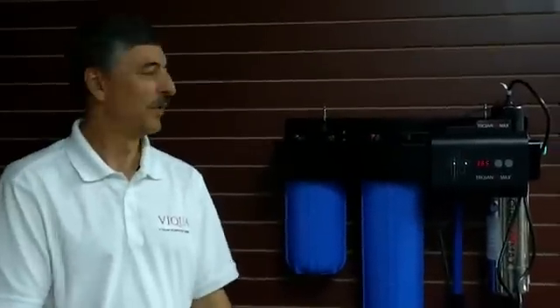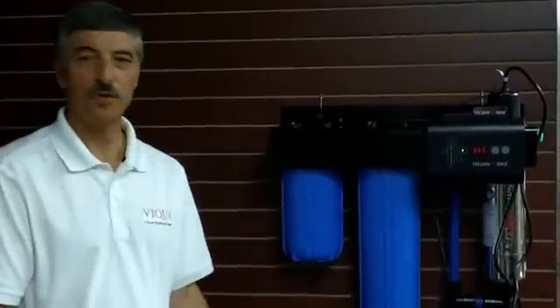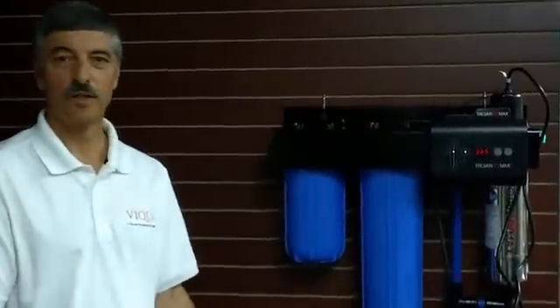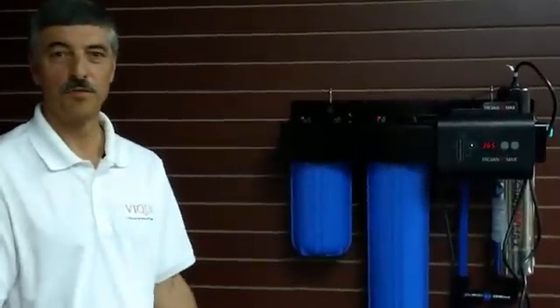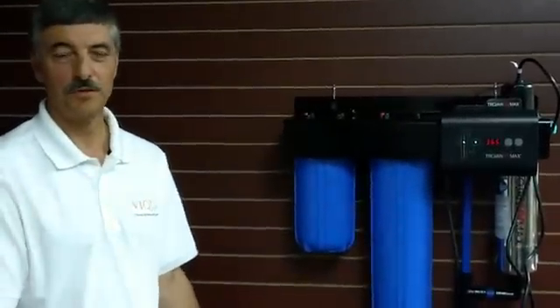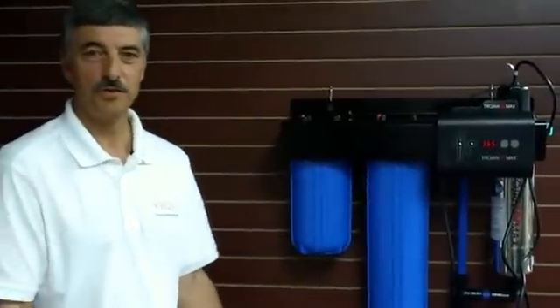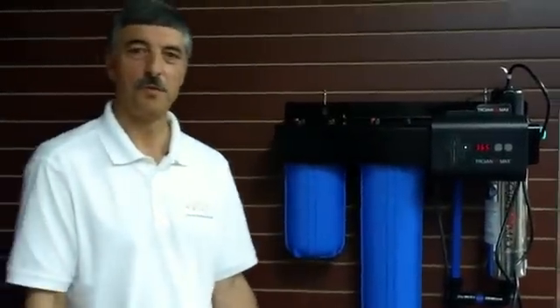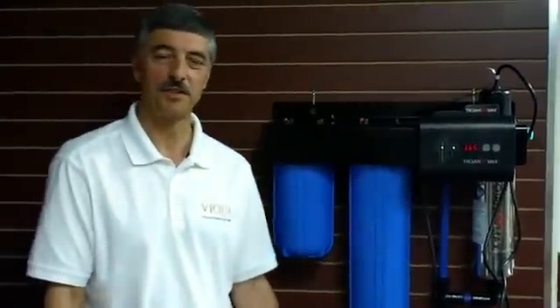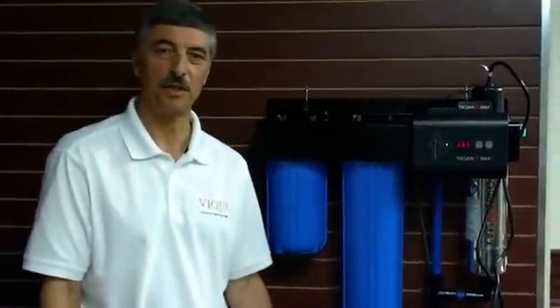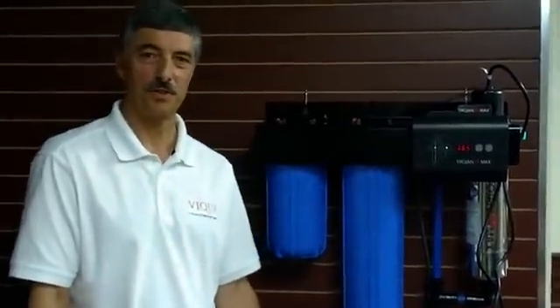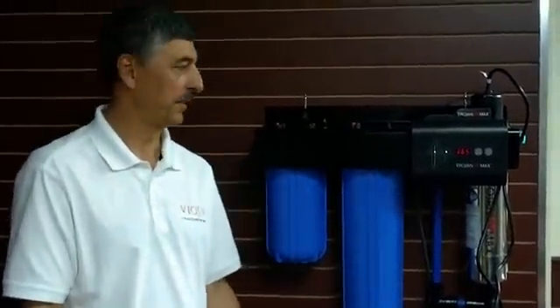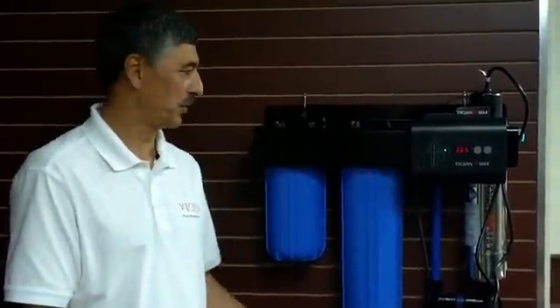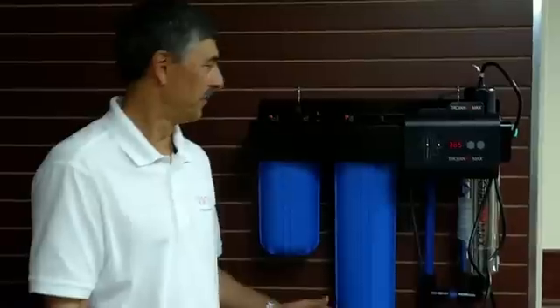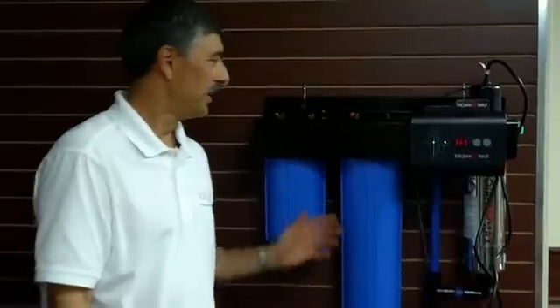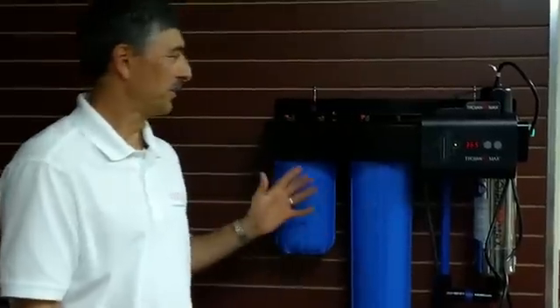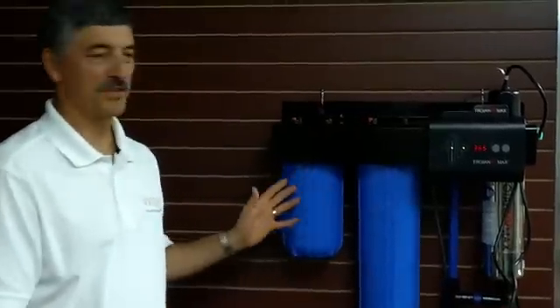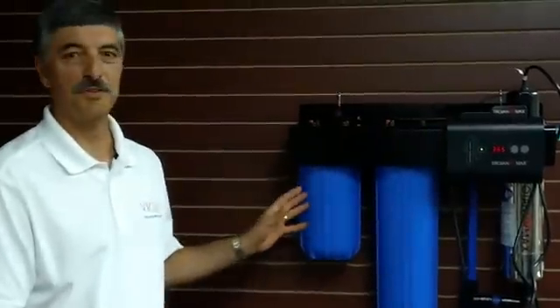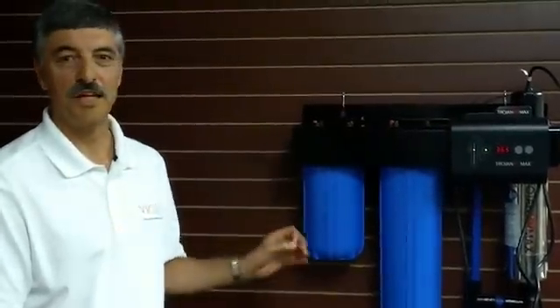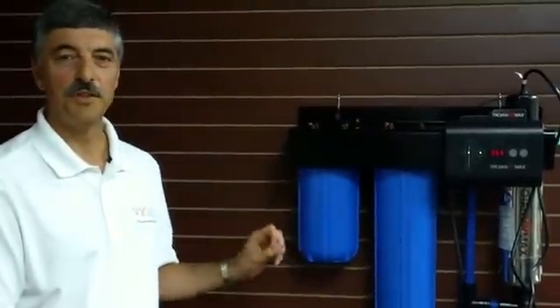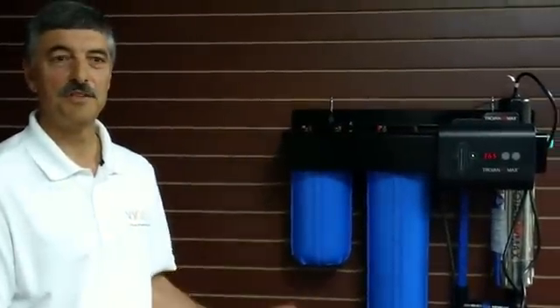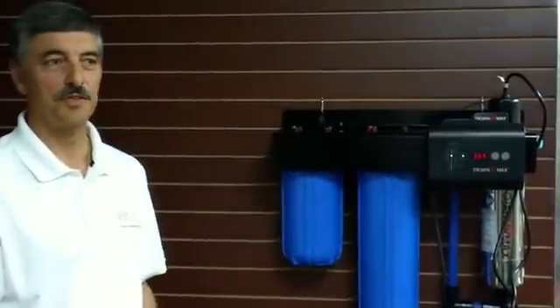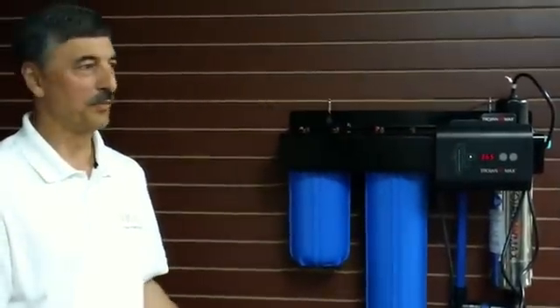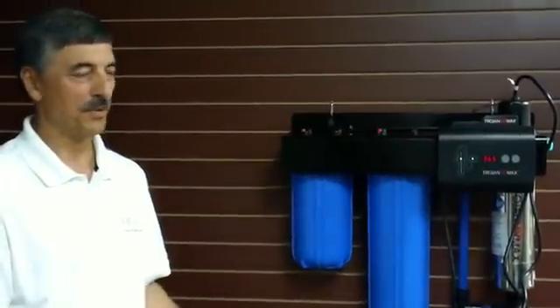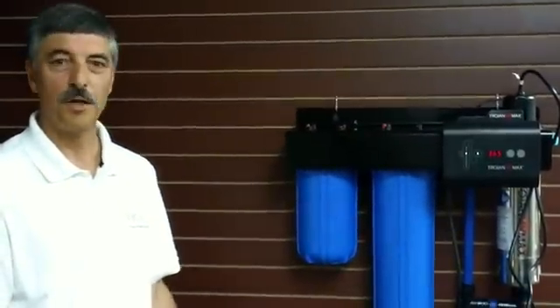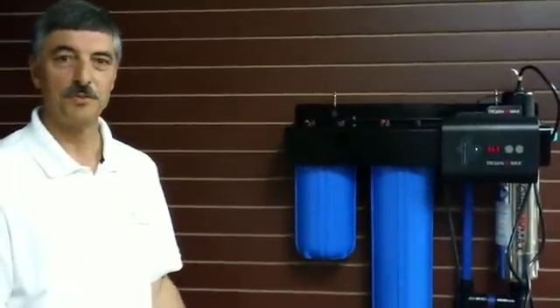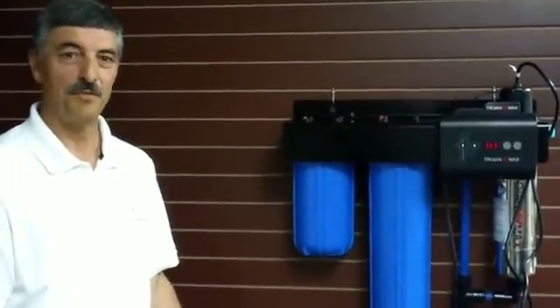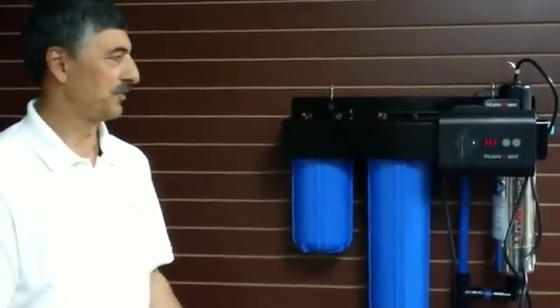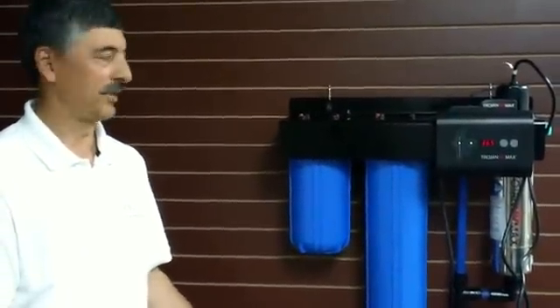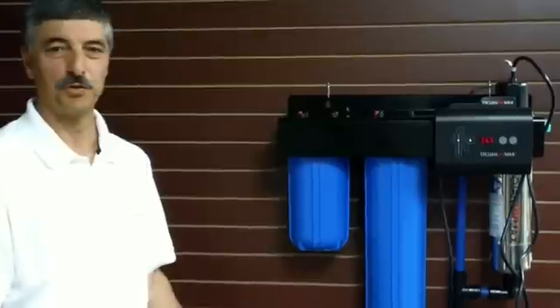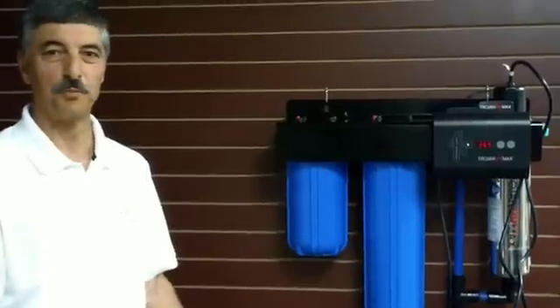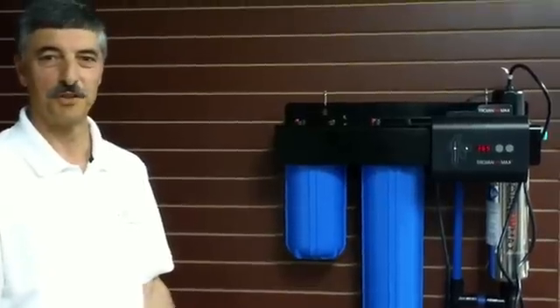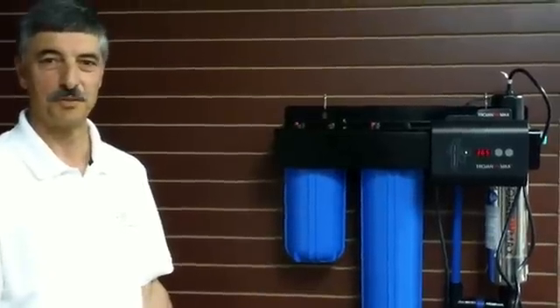Welcome to our product overview of the Trojan UV Max Integrated Home System by VEQUA. This particular system is designed to be easy to install and remove some of the problems that you might have had as you try to do your own home plumbing systems.